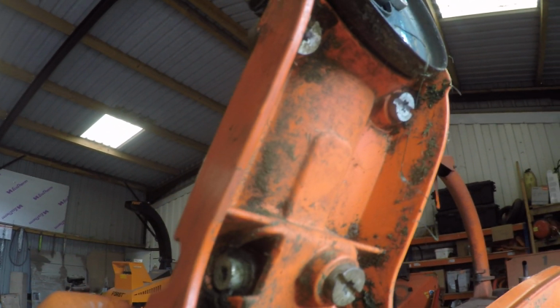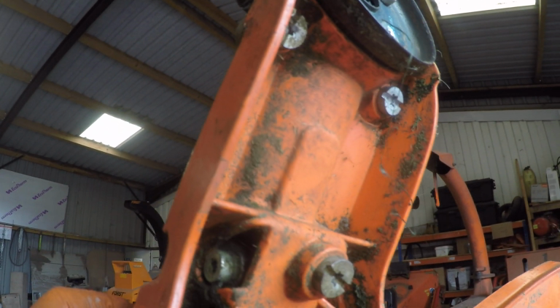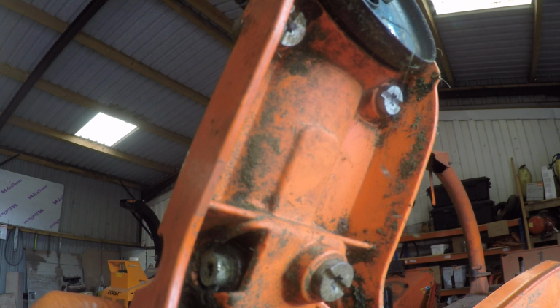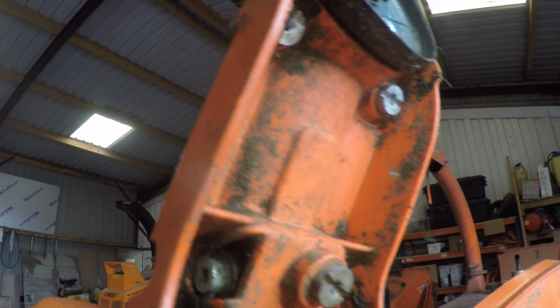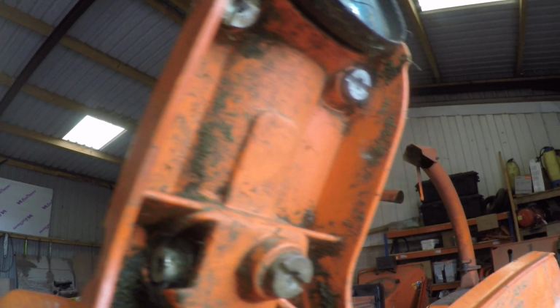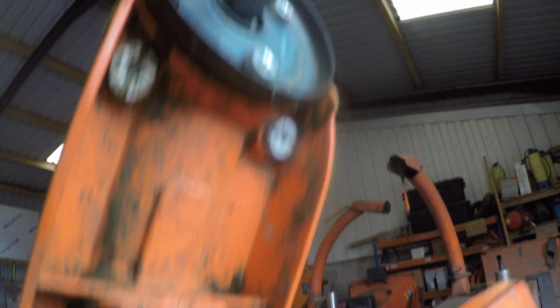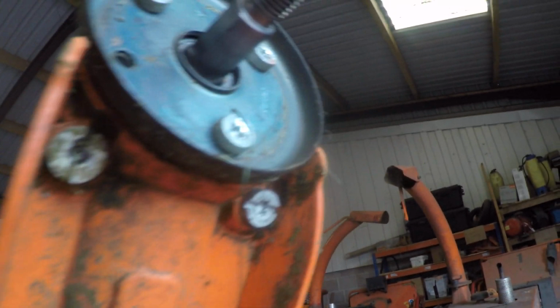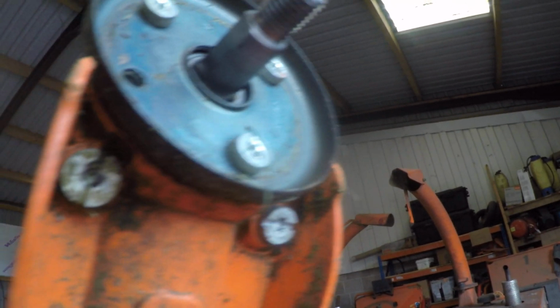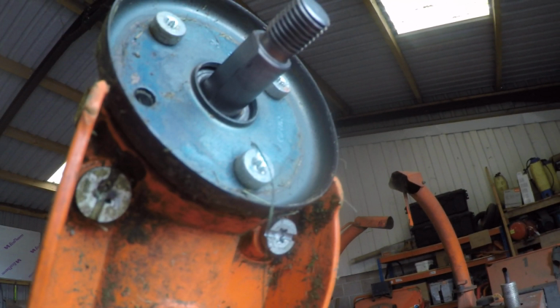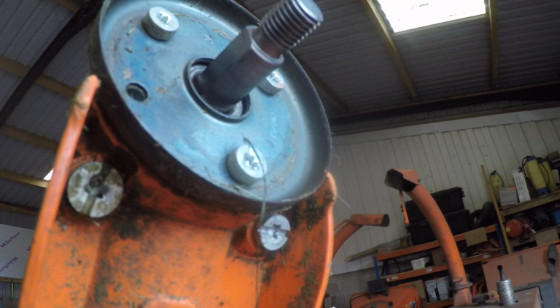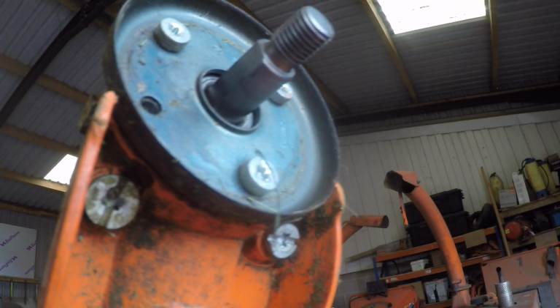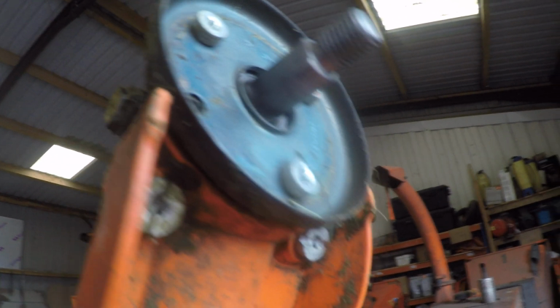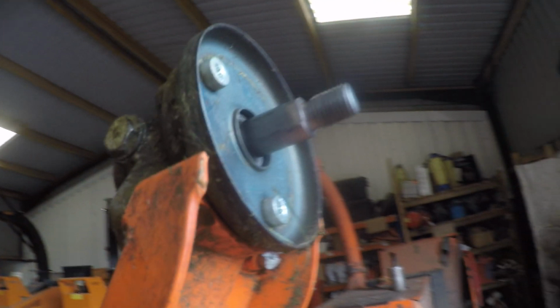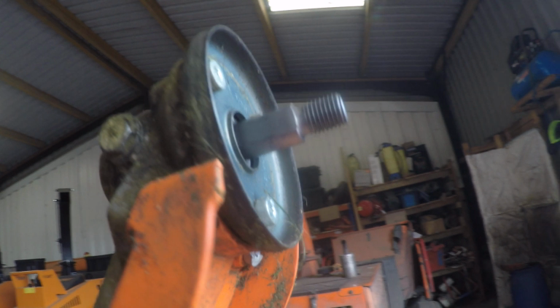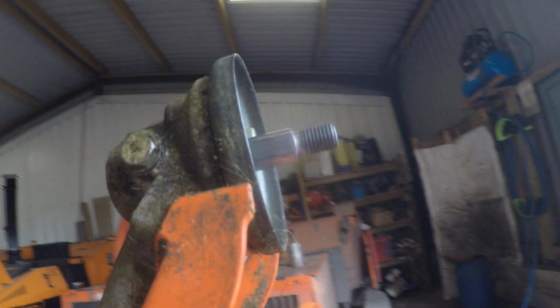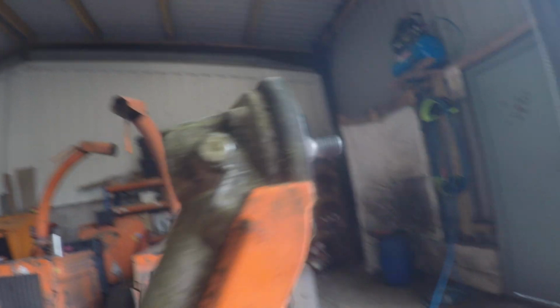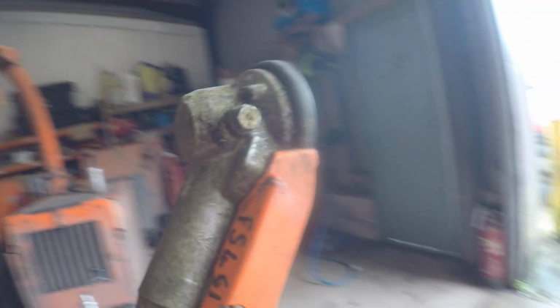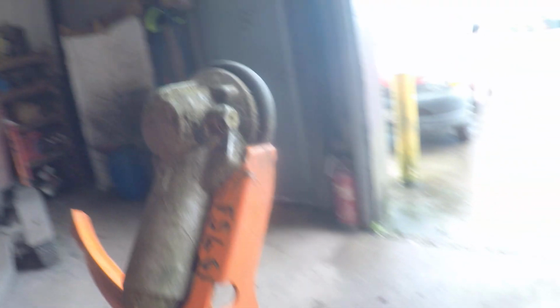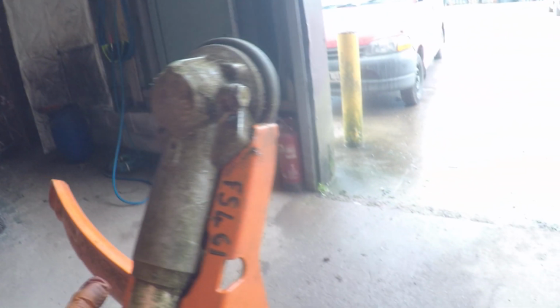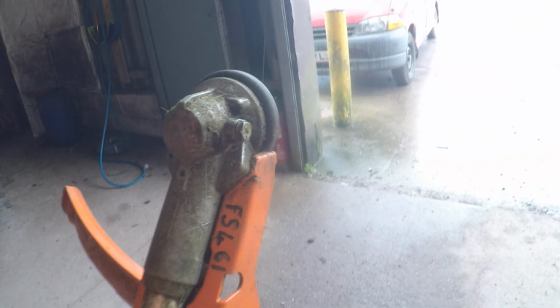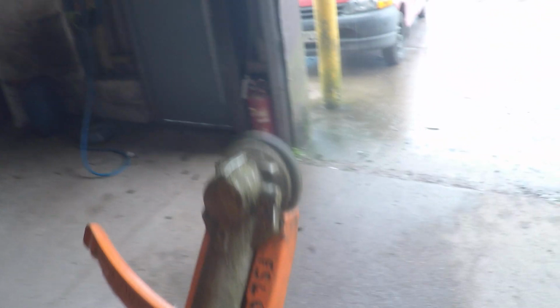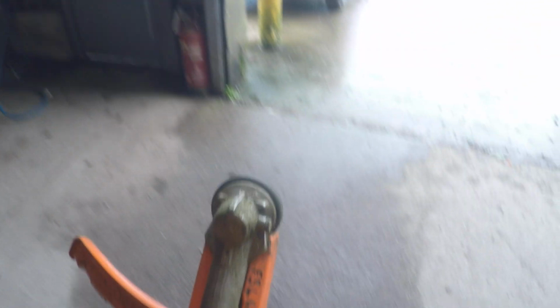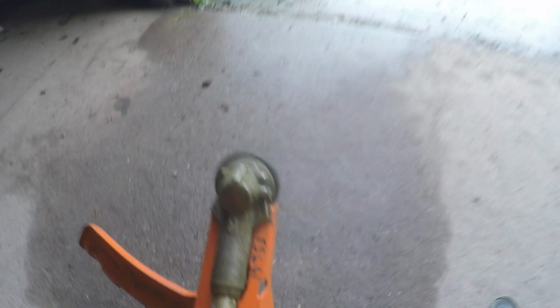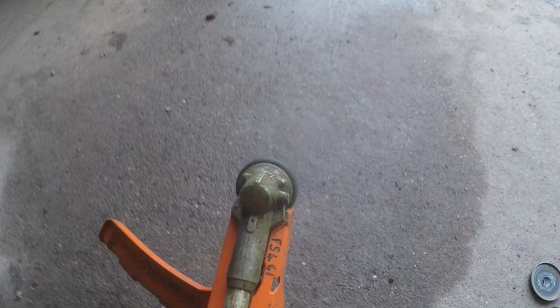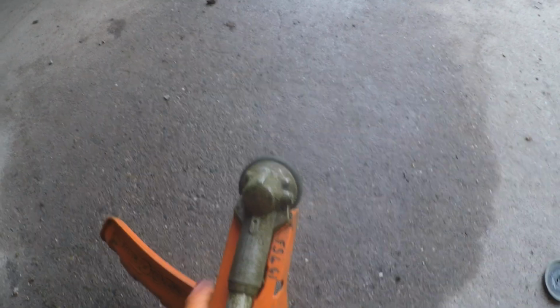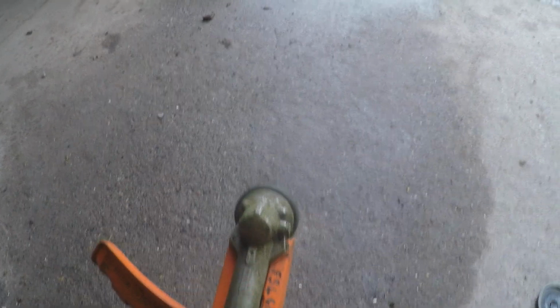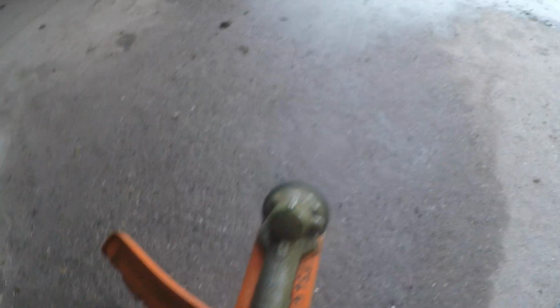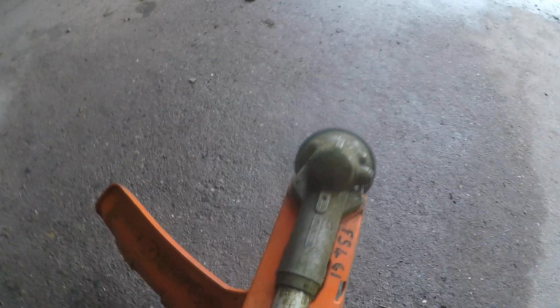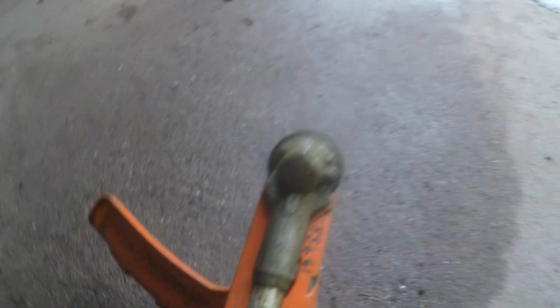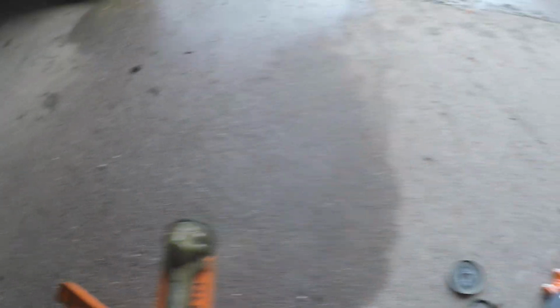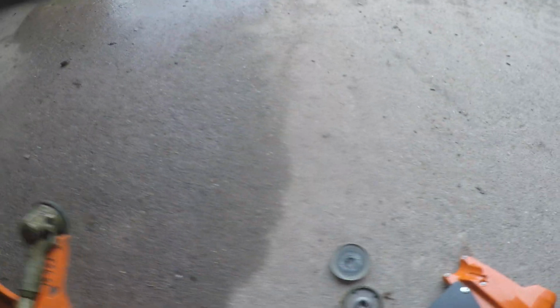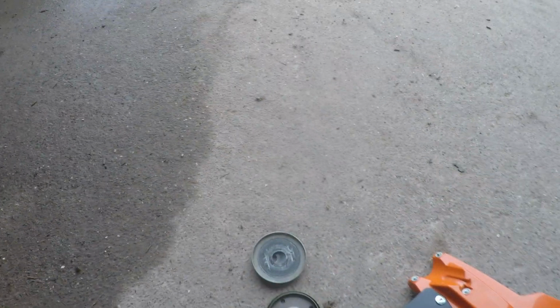You need to get the back of it over the top of the screw and get all three mounting points lining up at once. Apart from the actual guard, the head, and the two mounting pieces, everything else appears to be identical.